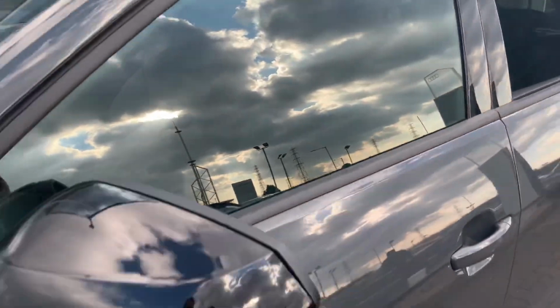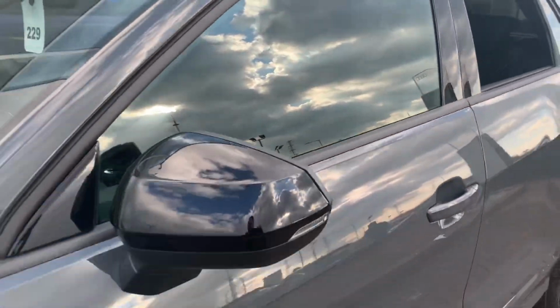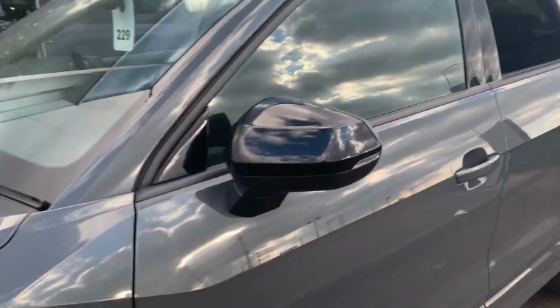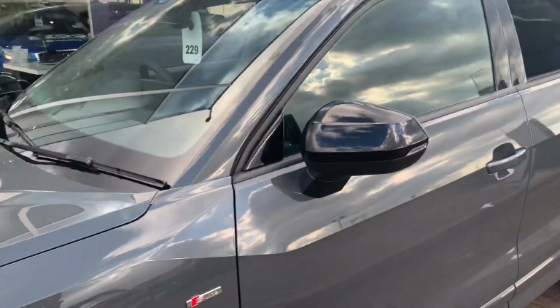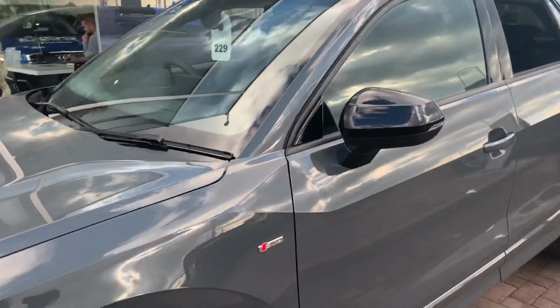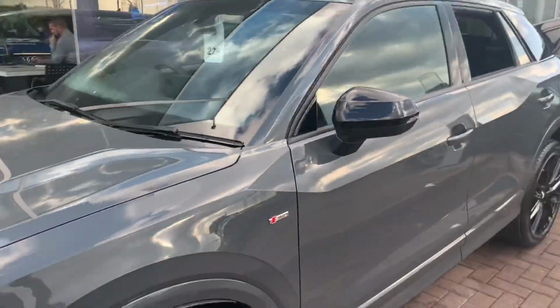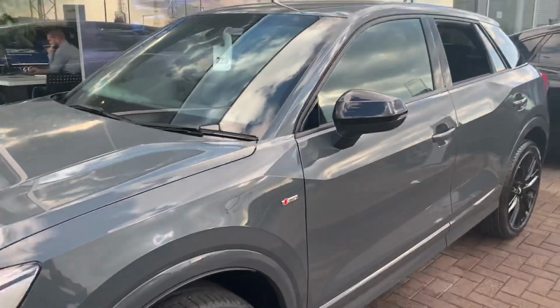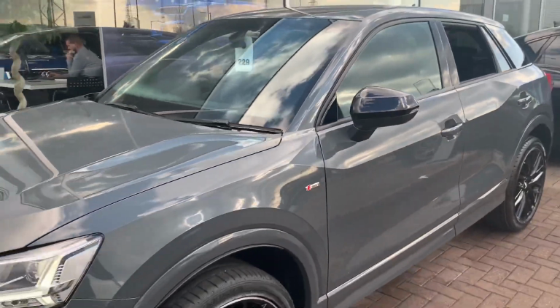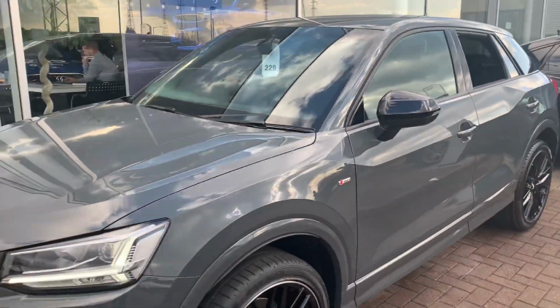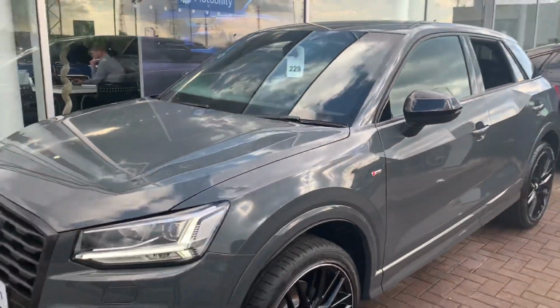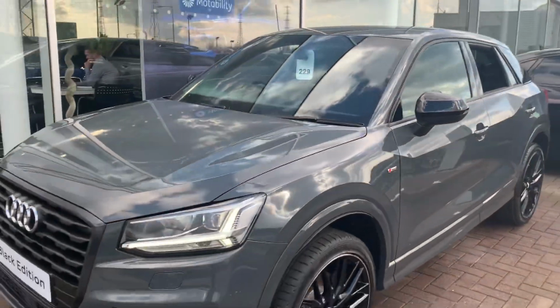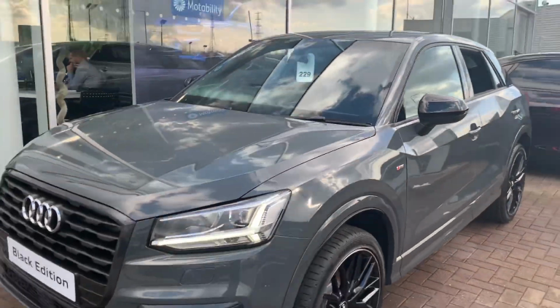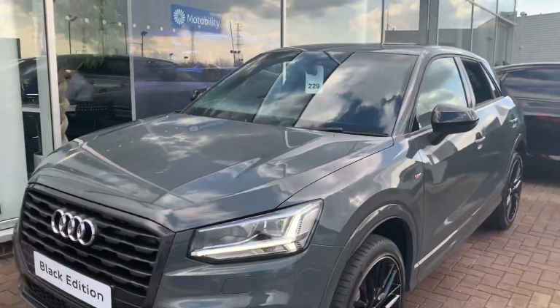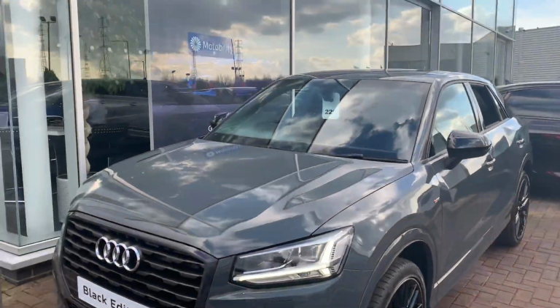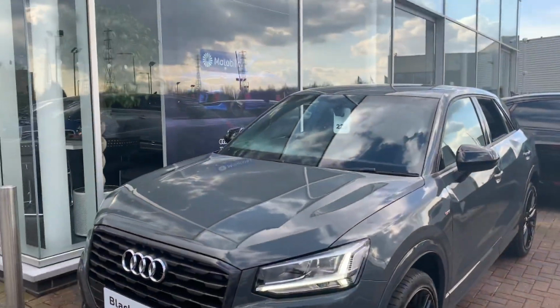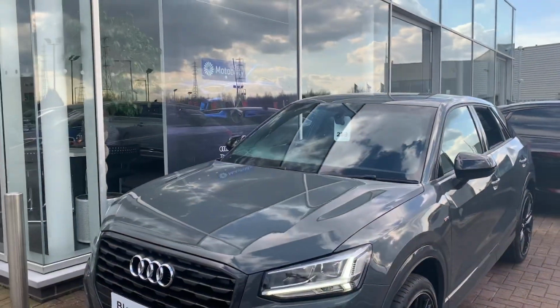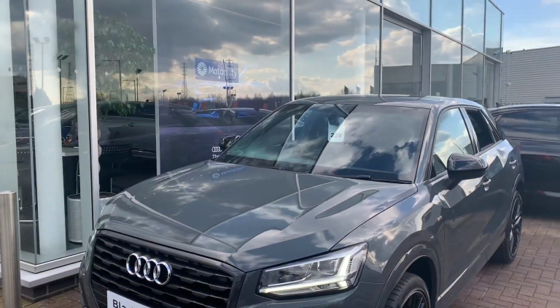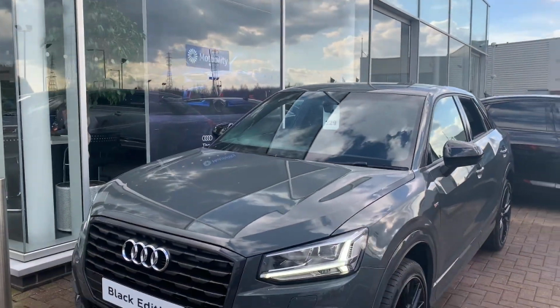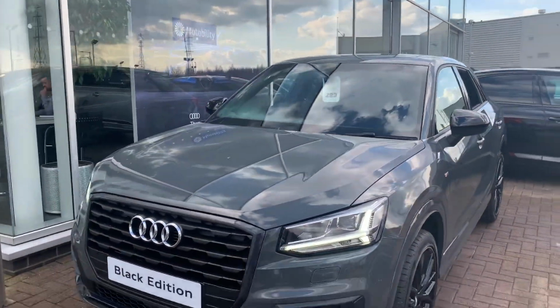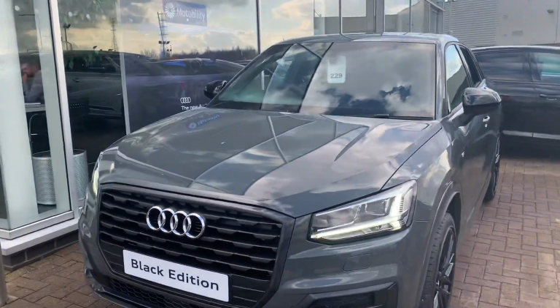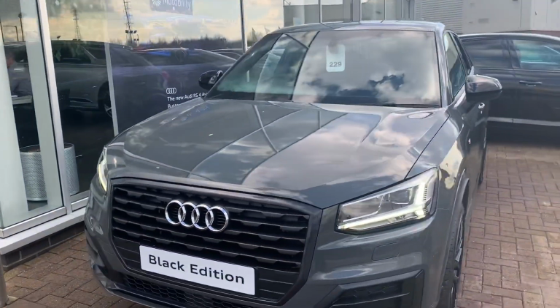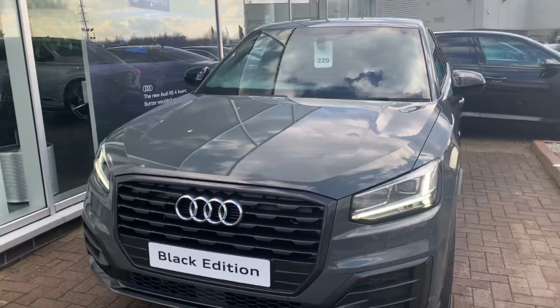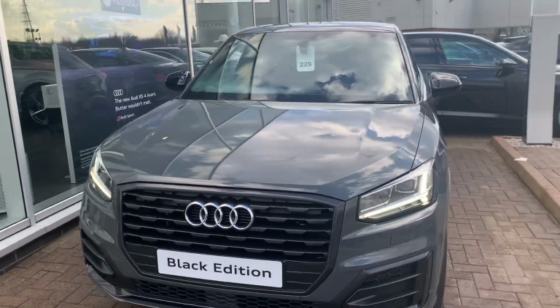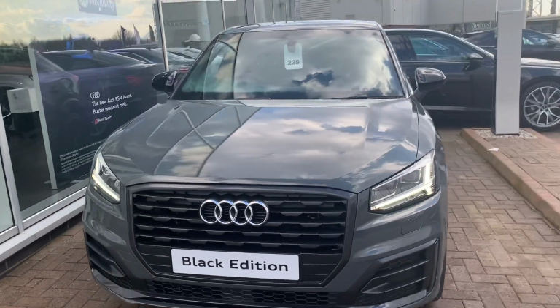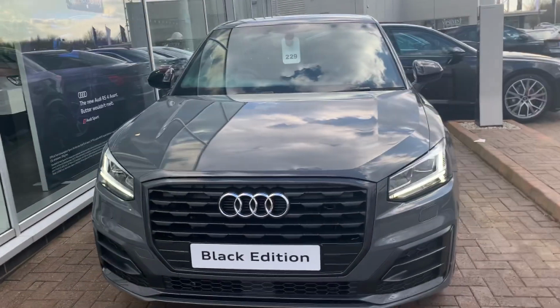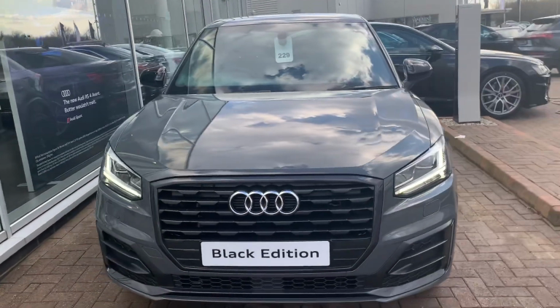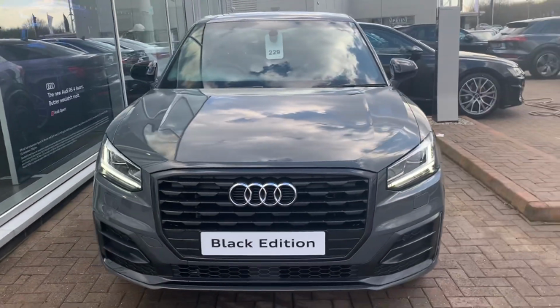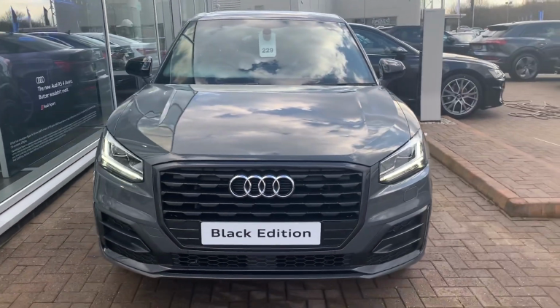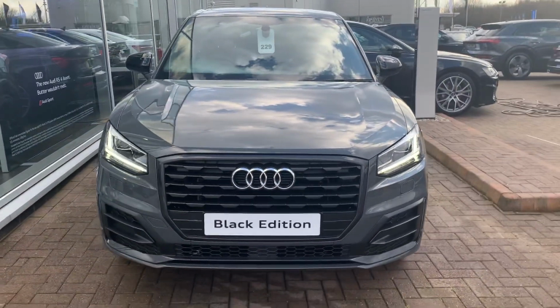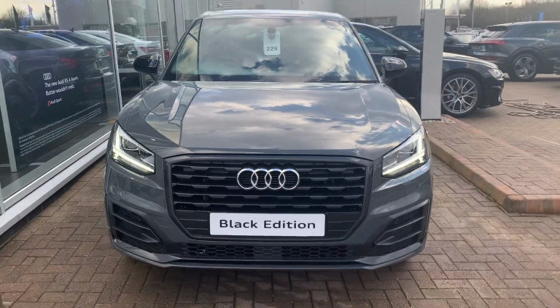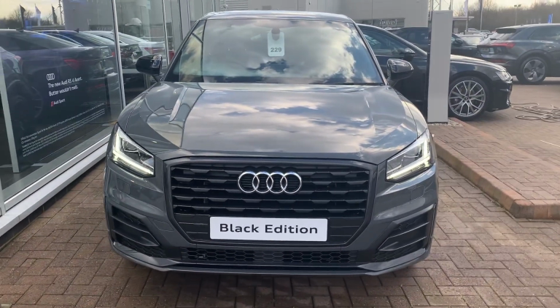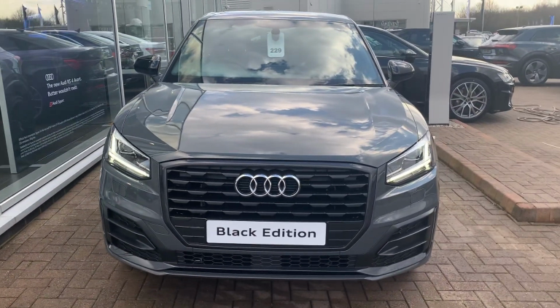If you'd like to organise a test drive or a tailored finance quote, this car is also available on Motability. Call Preston Audi on 01772 730000.